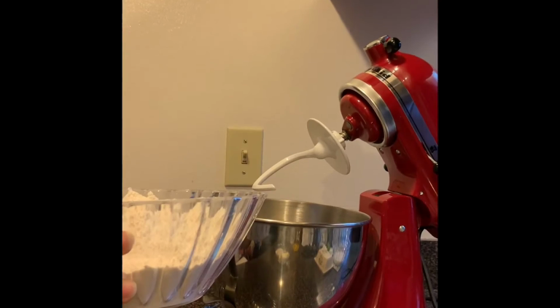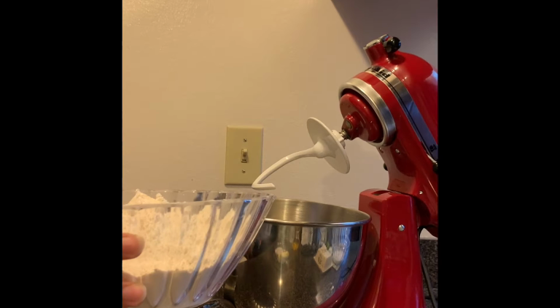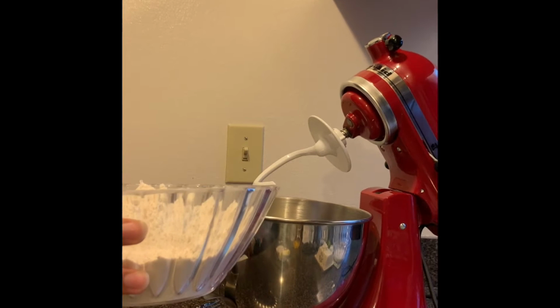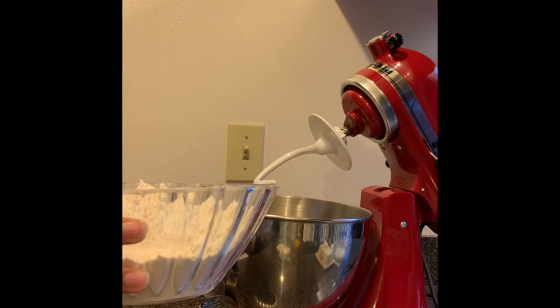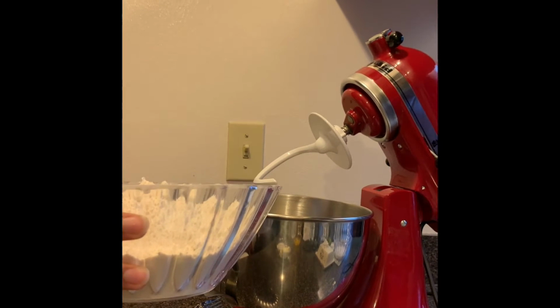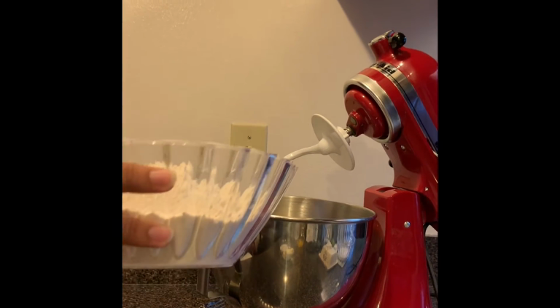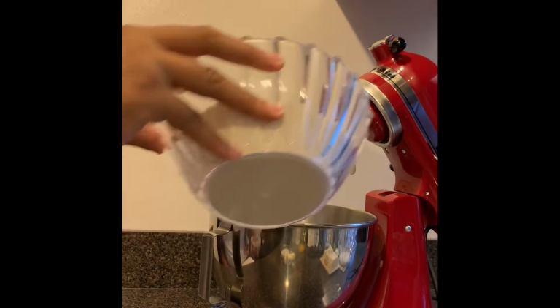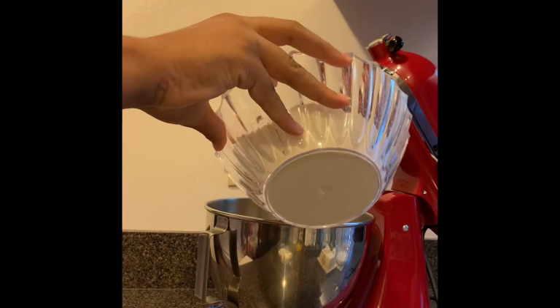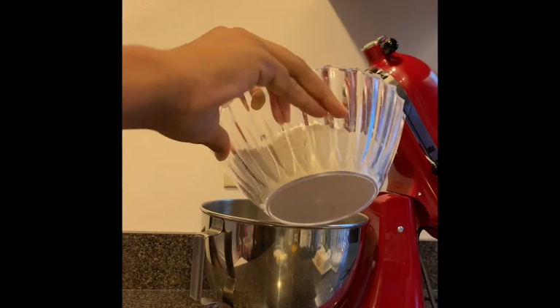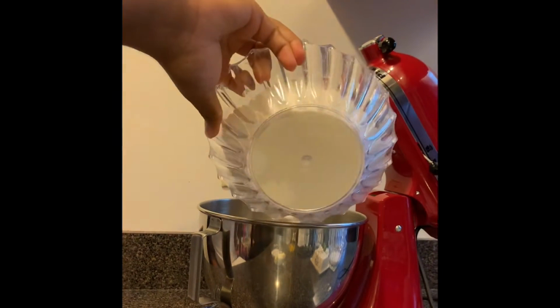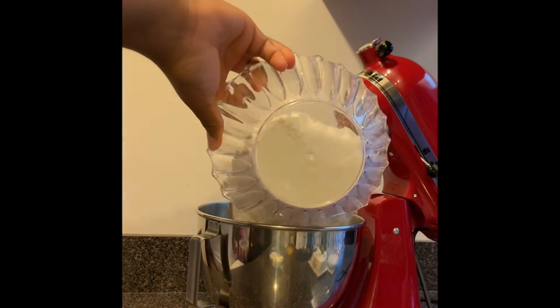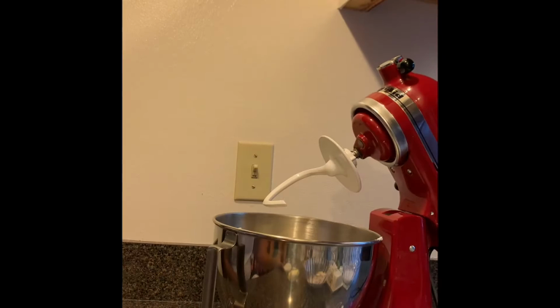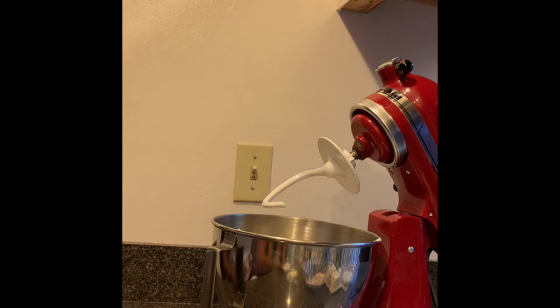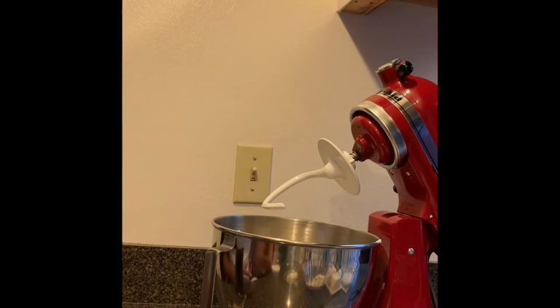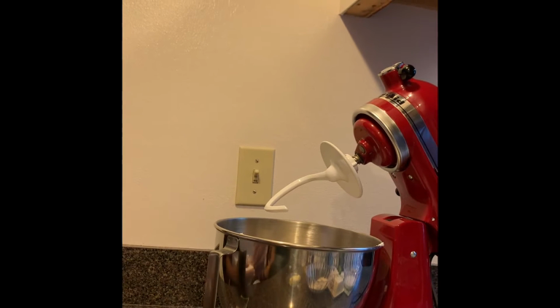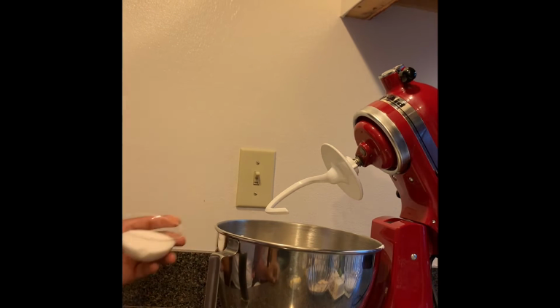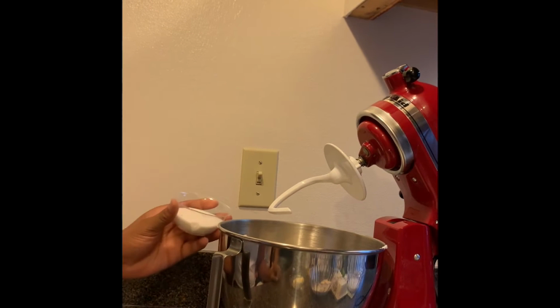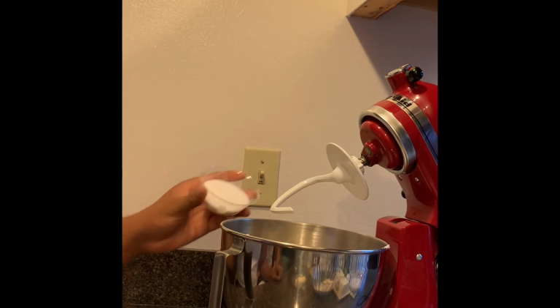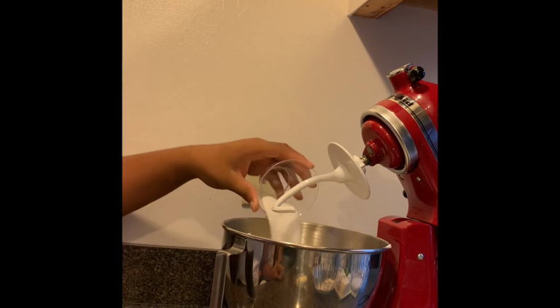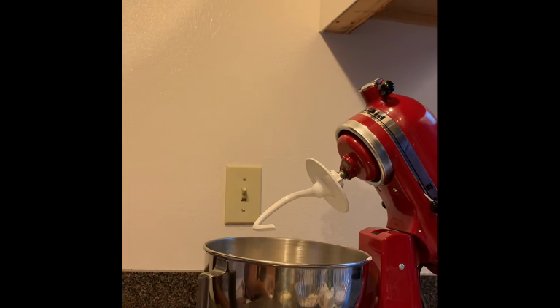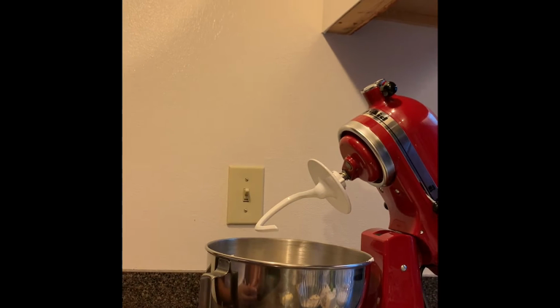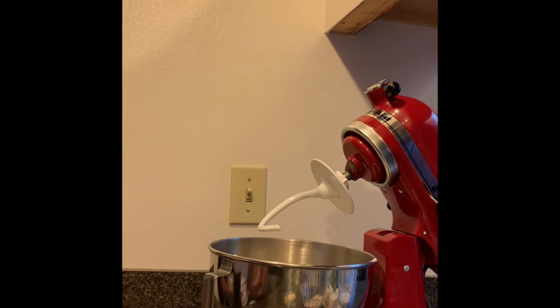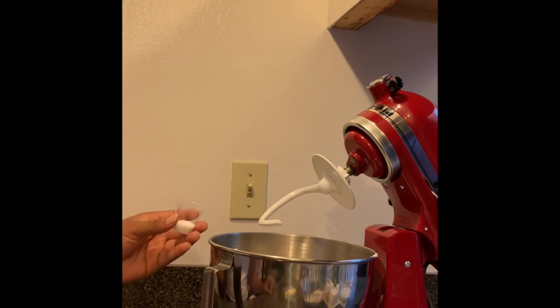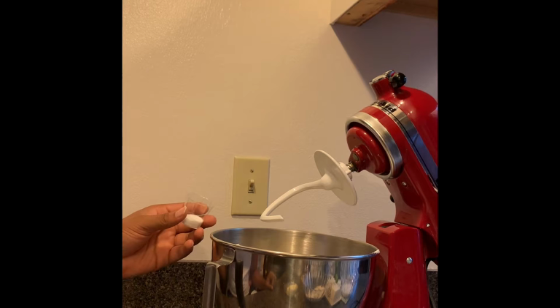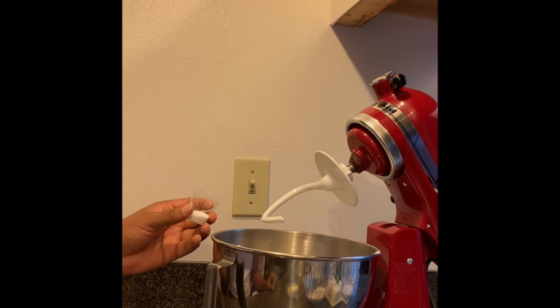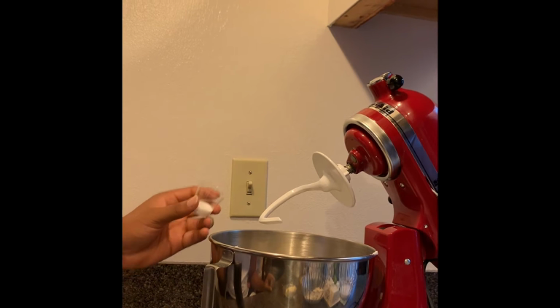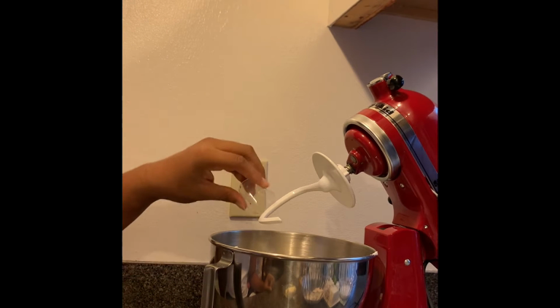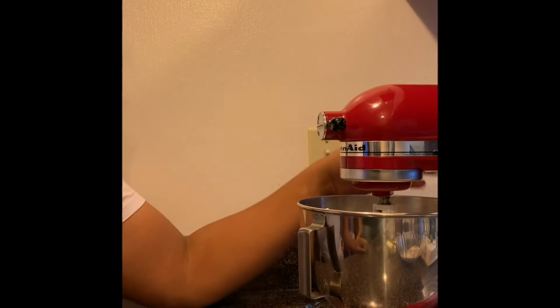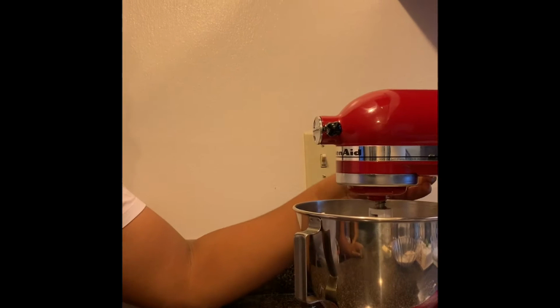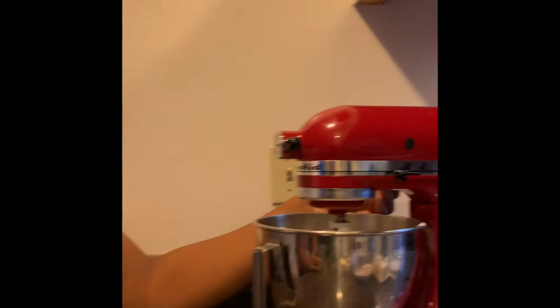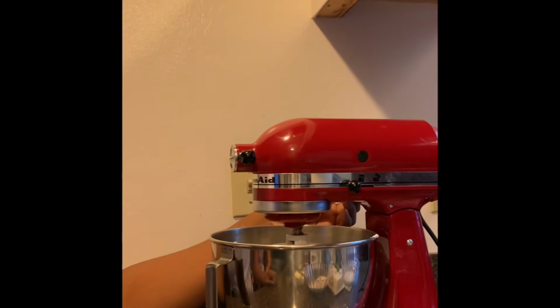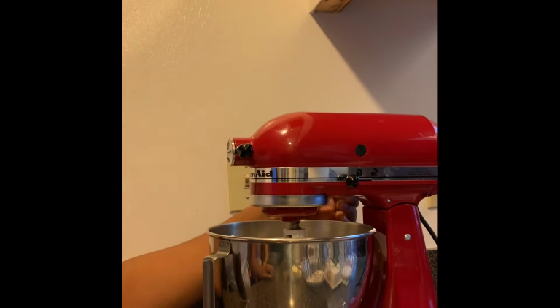To the bowl of a stand mixer, add 4½ cups of flour. Mix in half of it. Now add ⅓ cup of granulated sugar. Now add 1½ teaspoons of fine sea salt. Now mix in the mixture on medium speed.